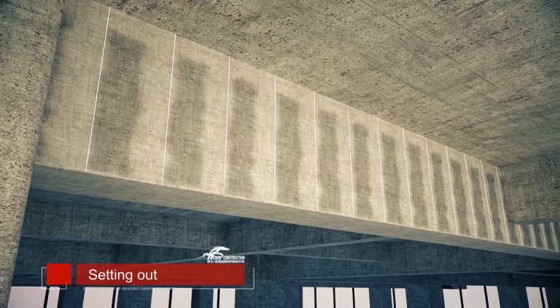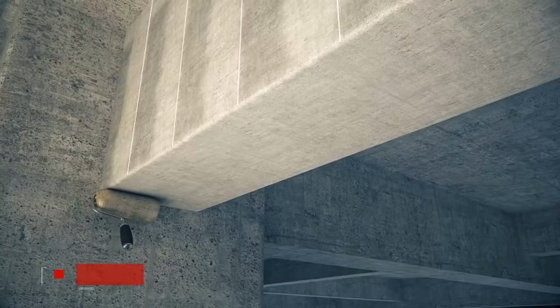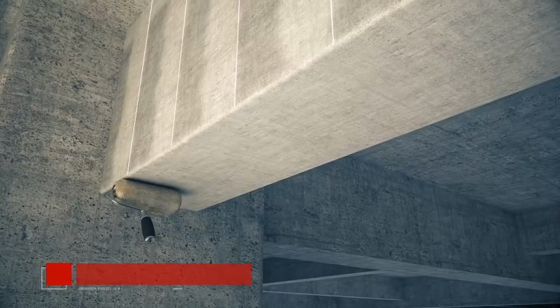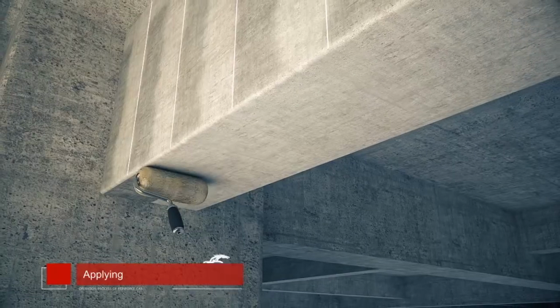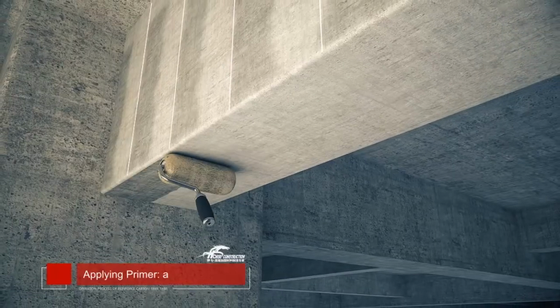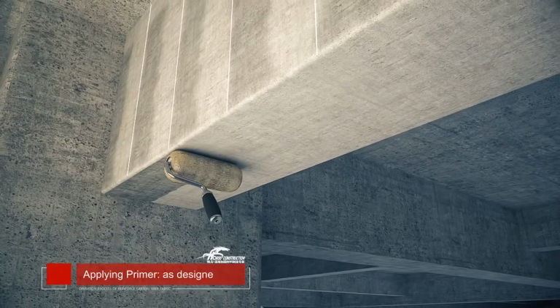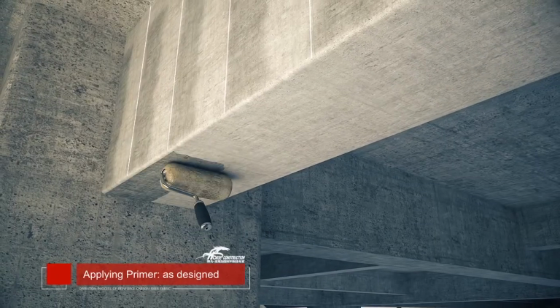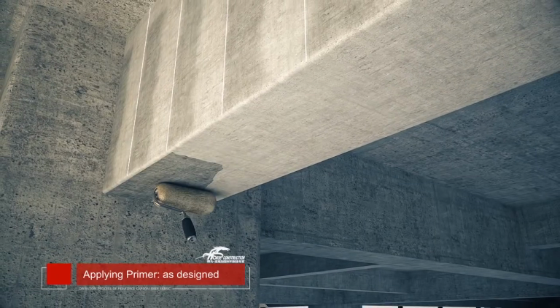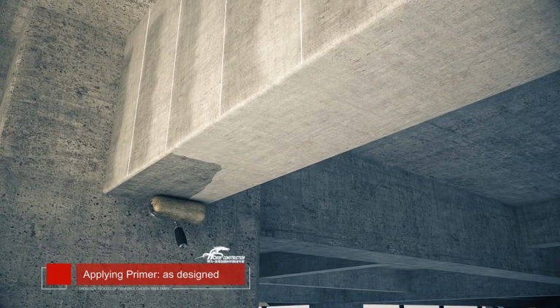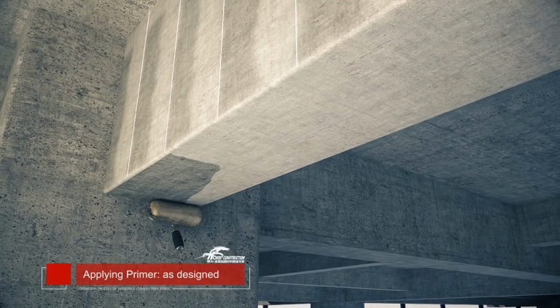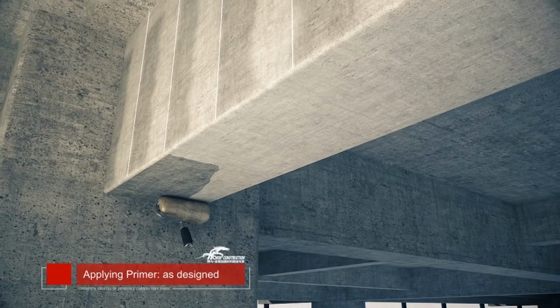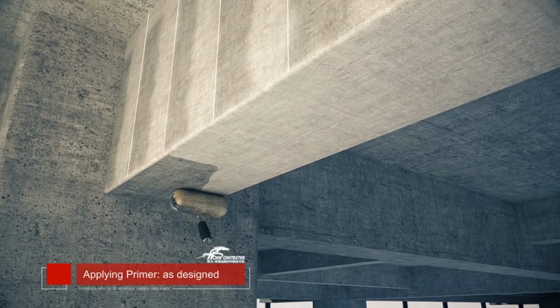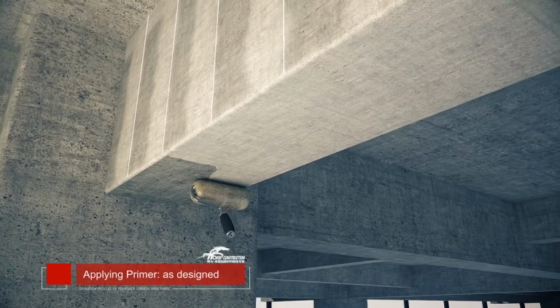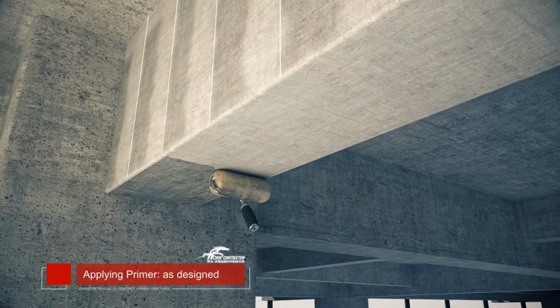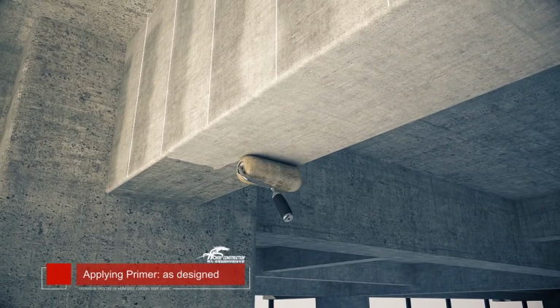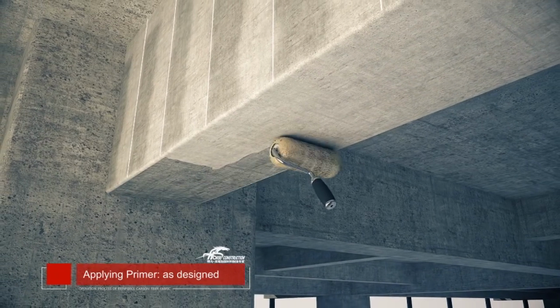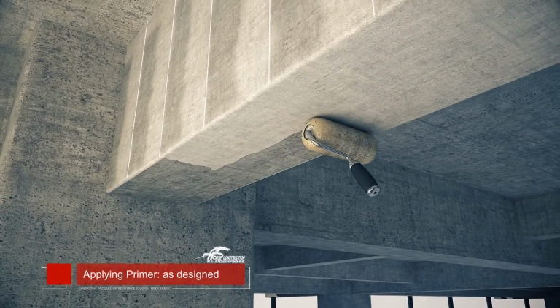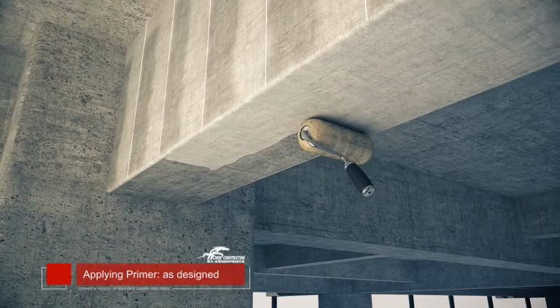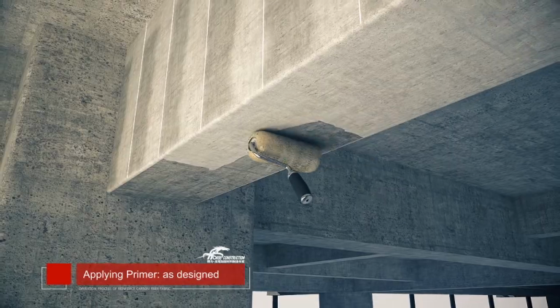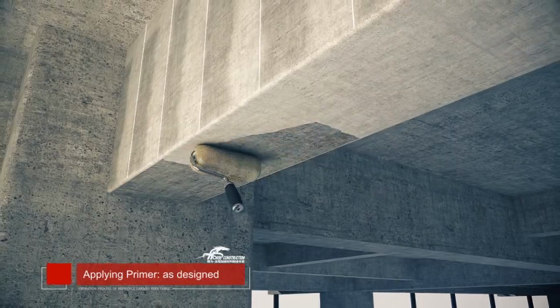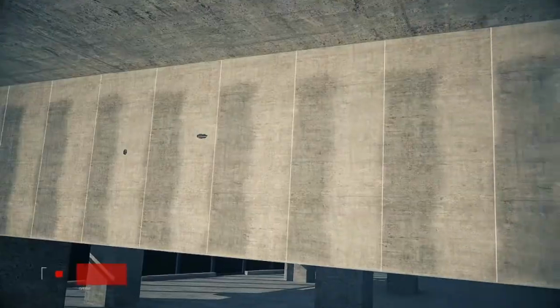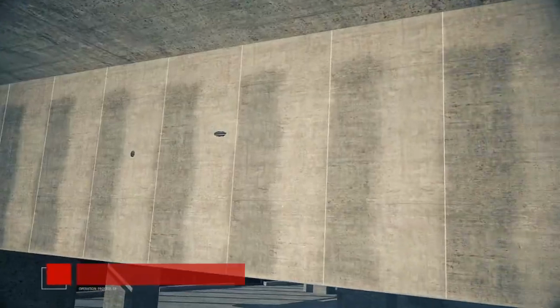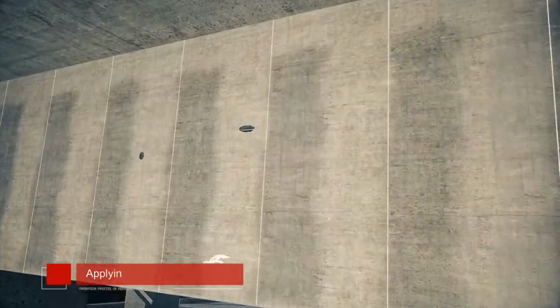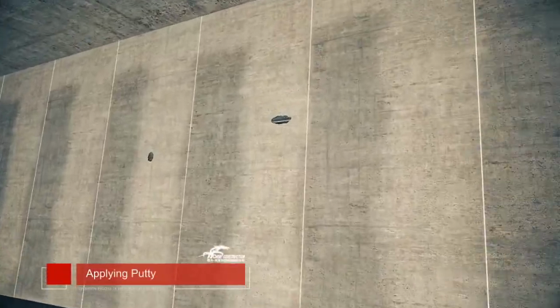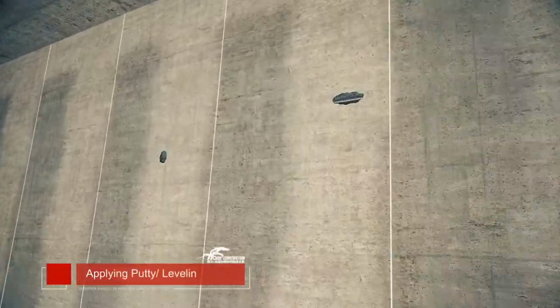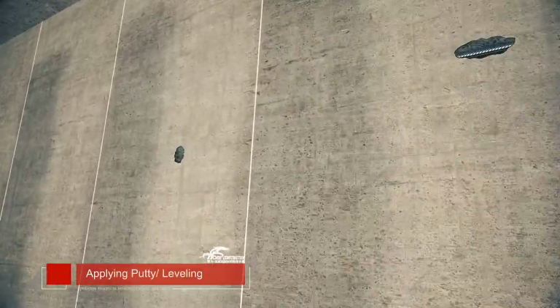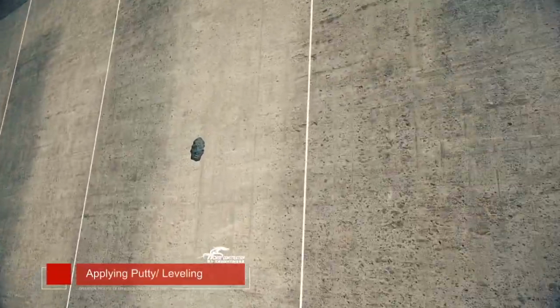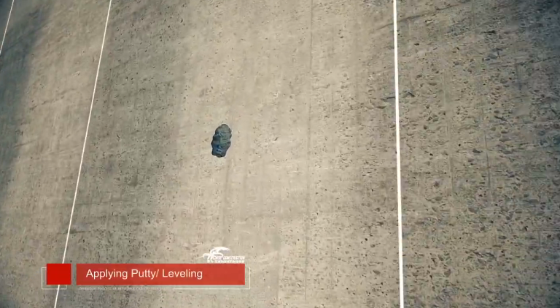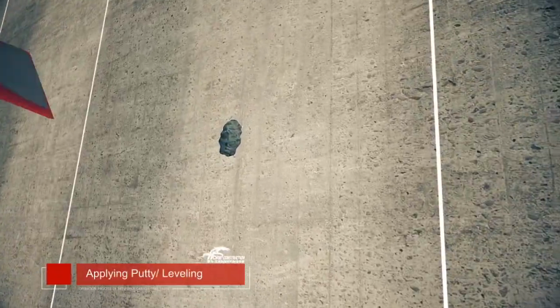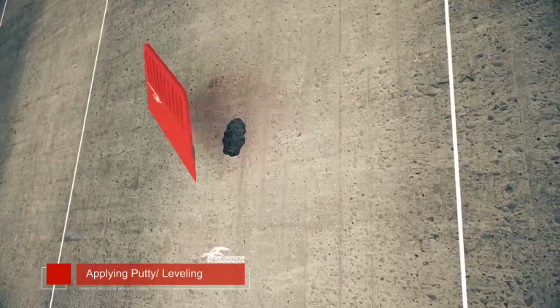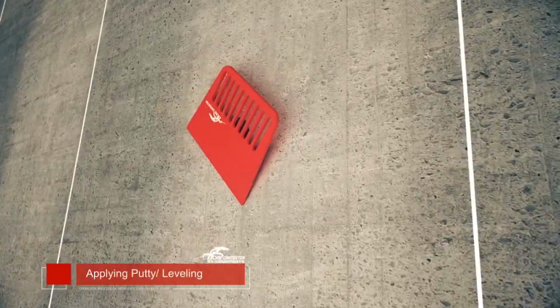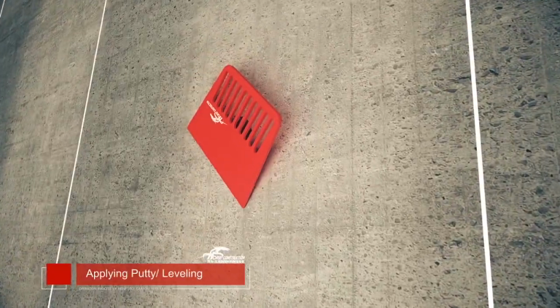Apply primer adhesive onto the surface of the concrete. Apply putty for repairing and leveling if needed.